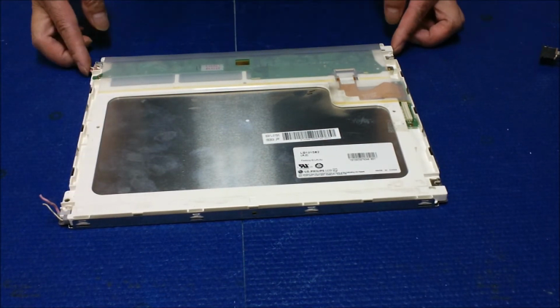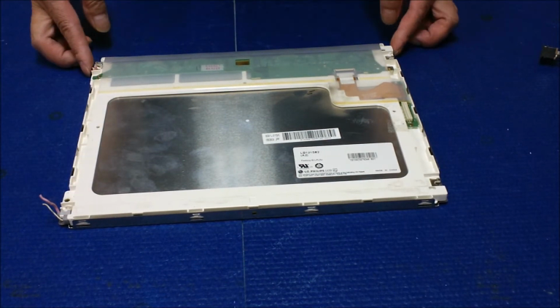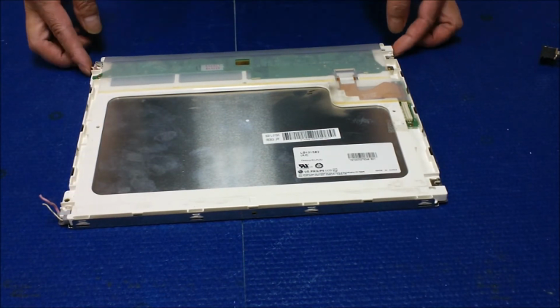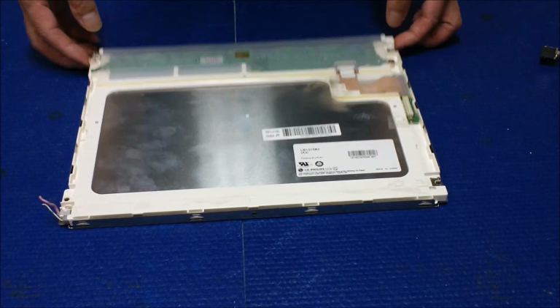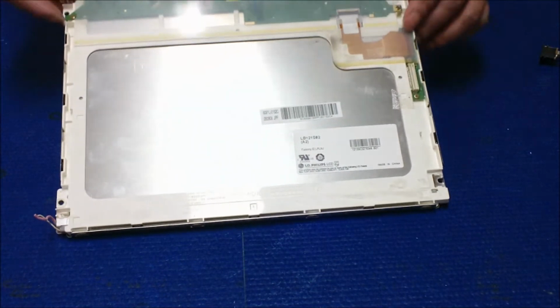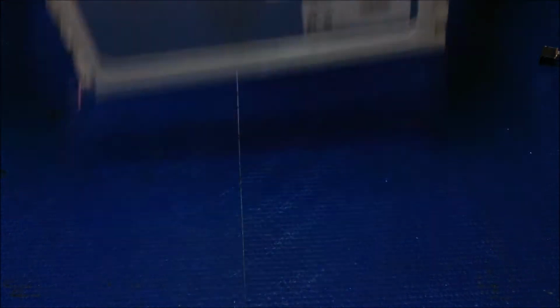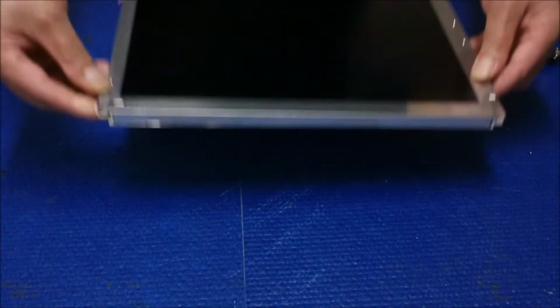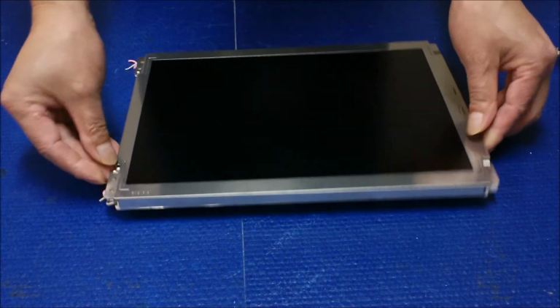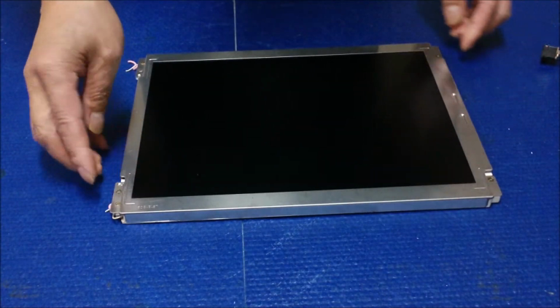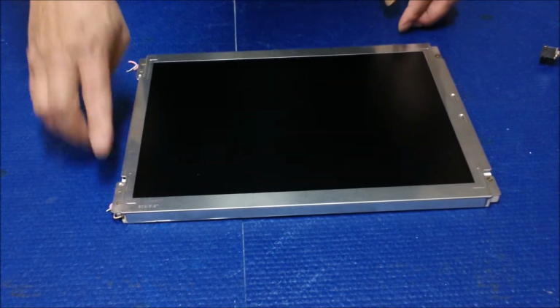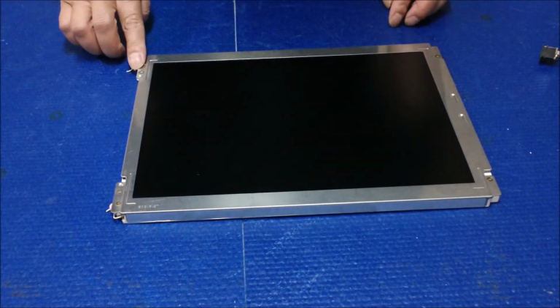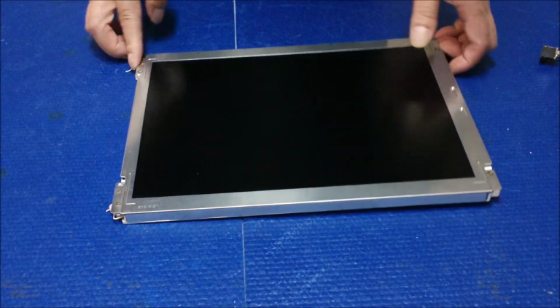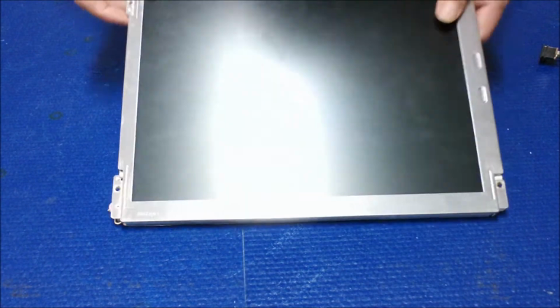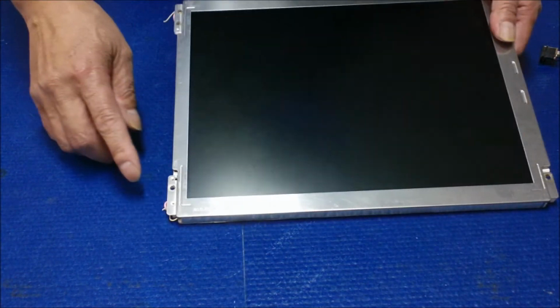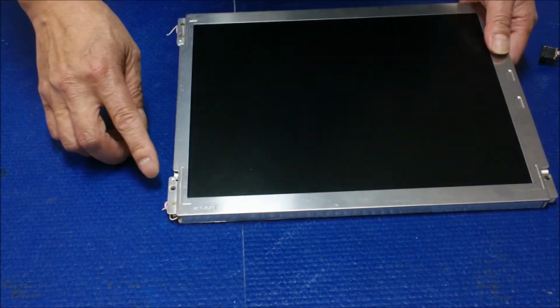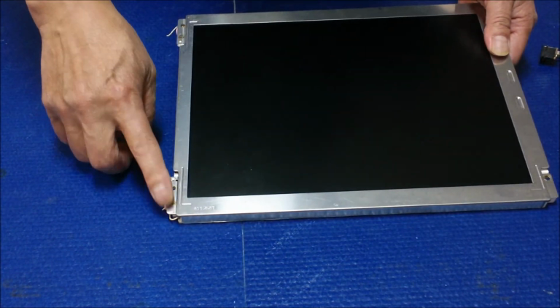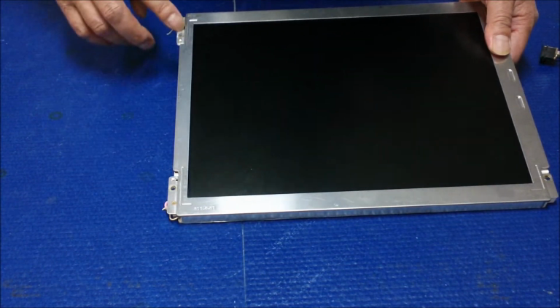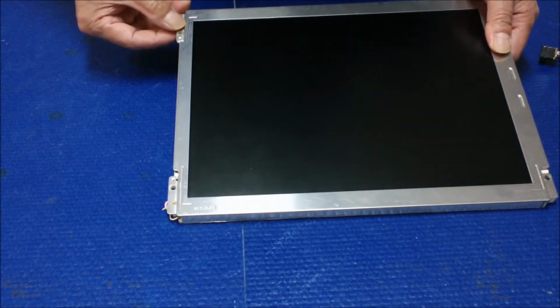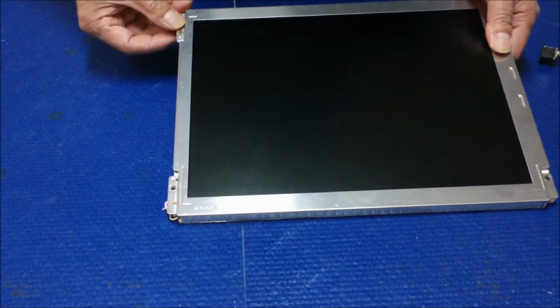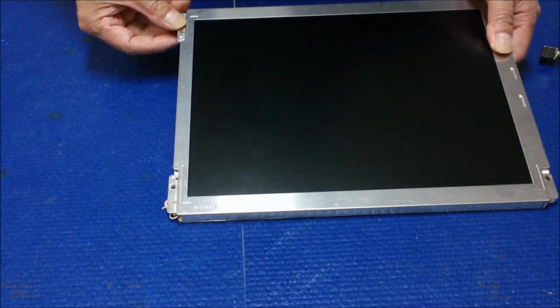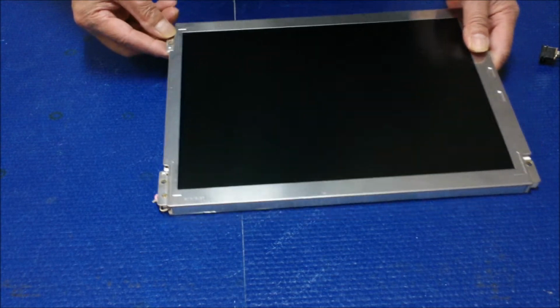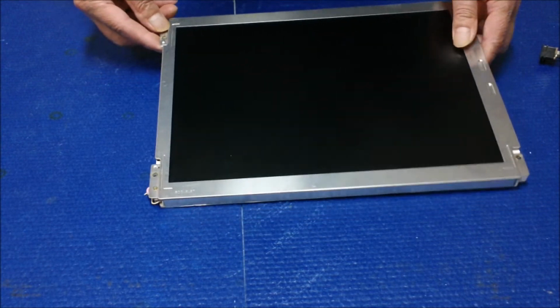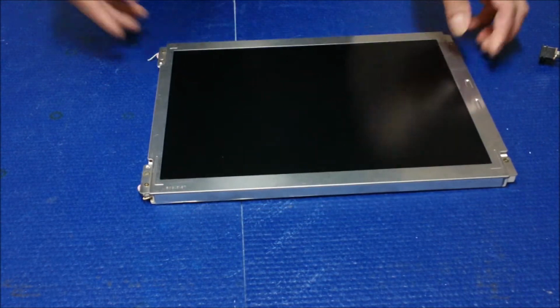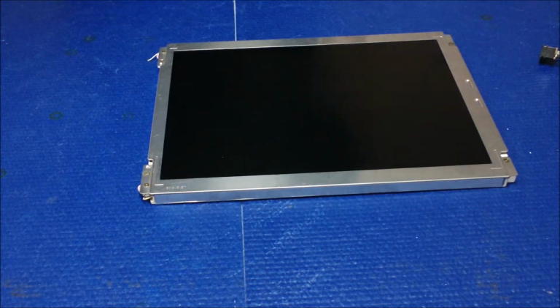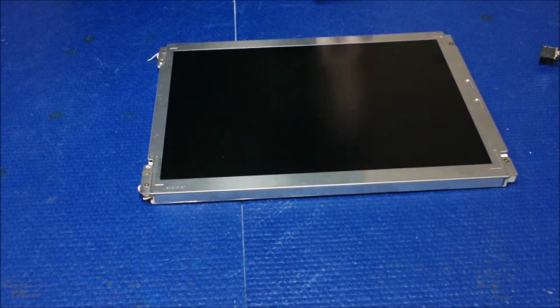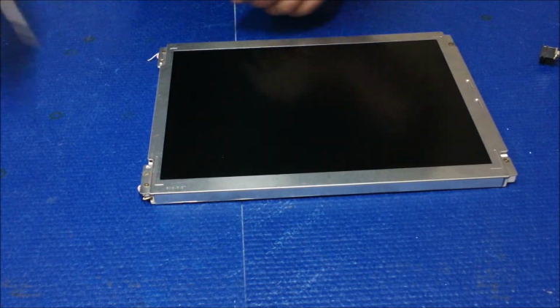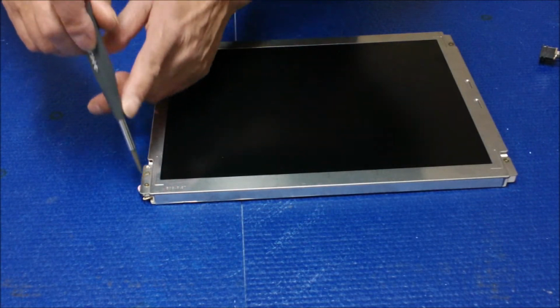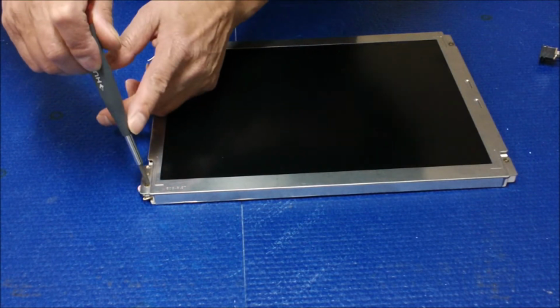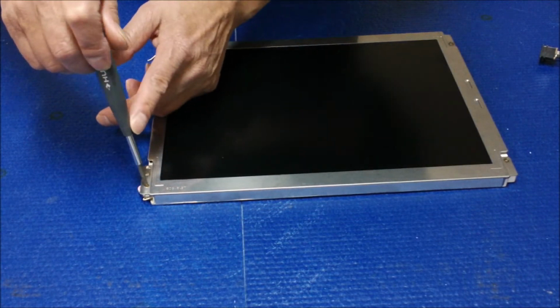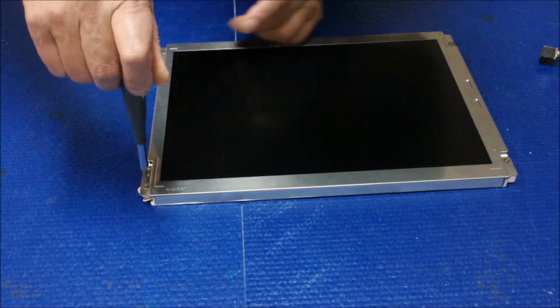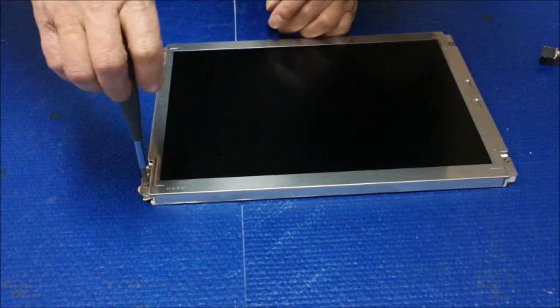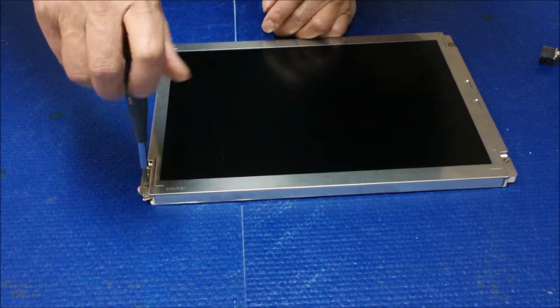To remove the lamp is quite easy. If you flip over the screen, you'll see there are two tiny screws holding the reflectors. First, we're going to remove those reflectors.